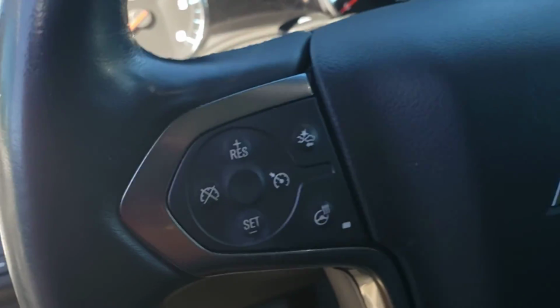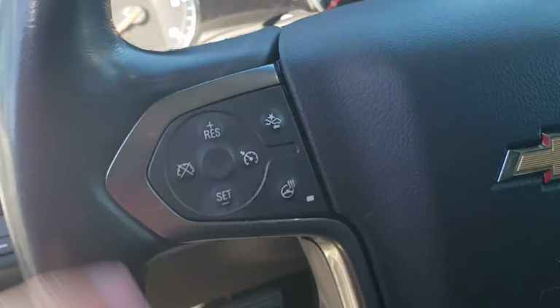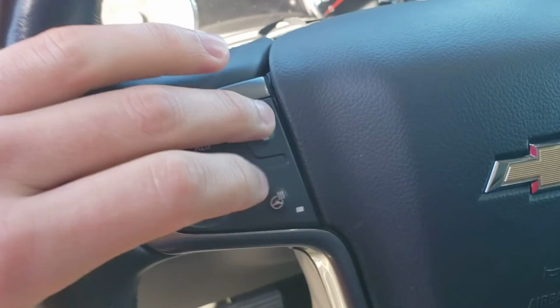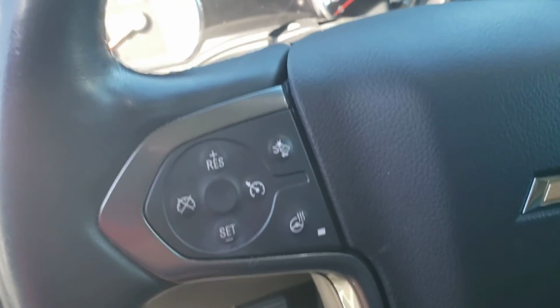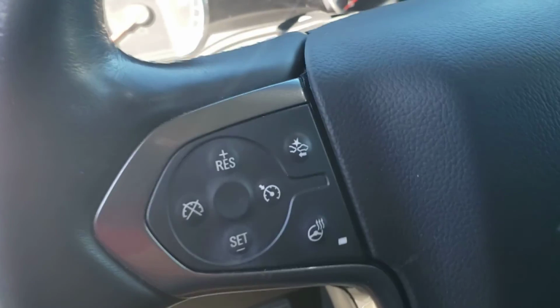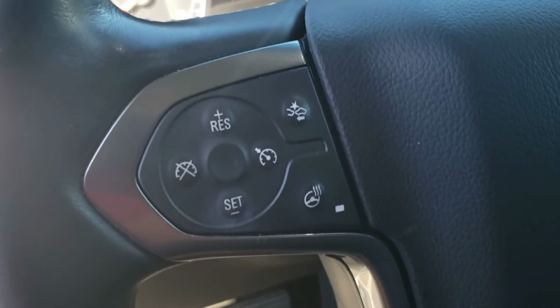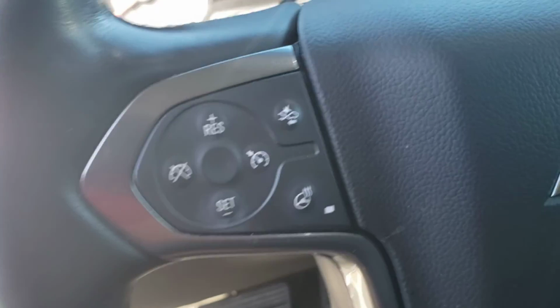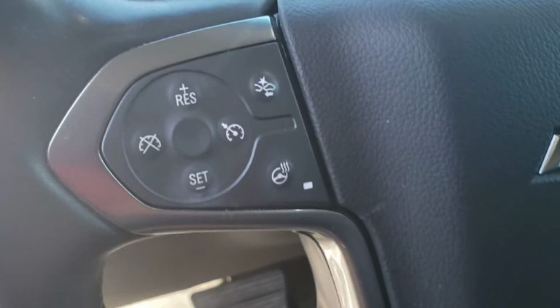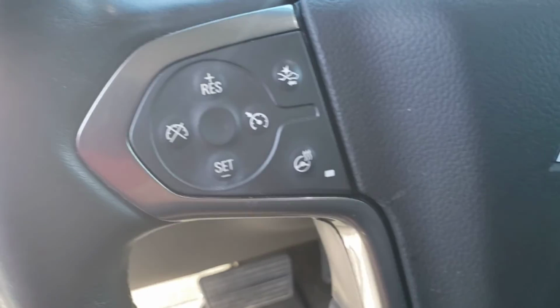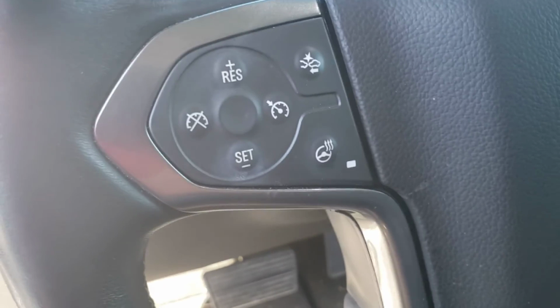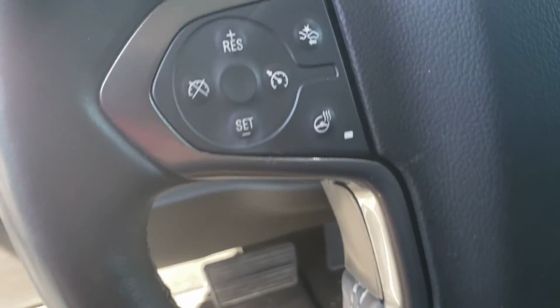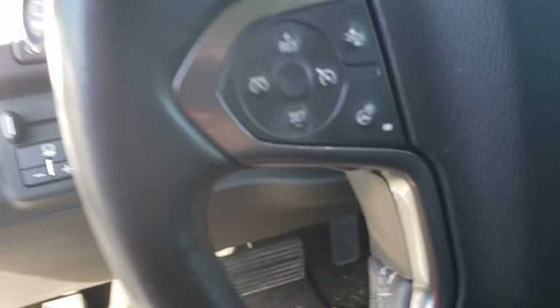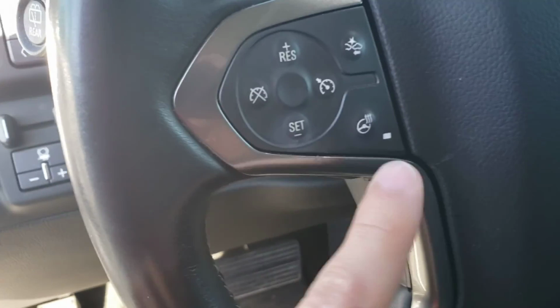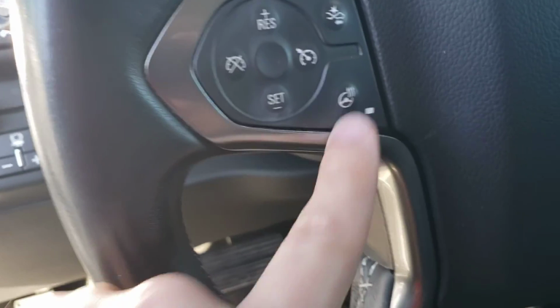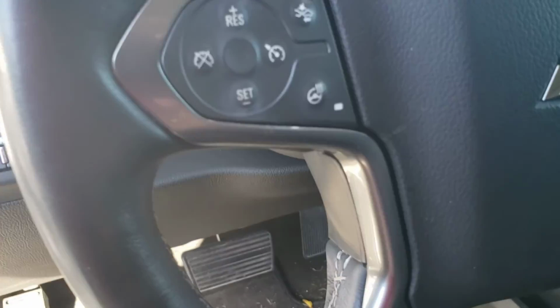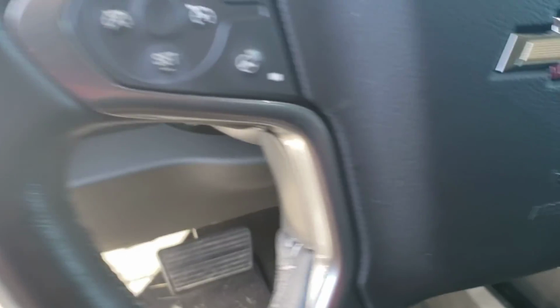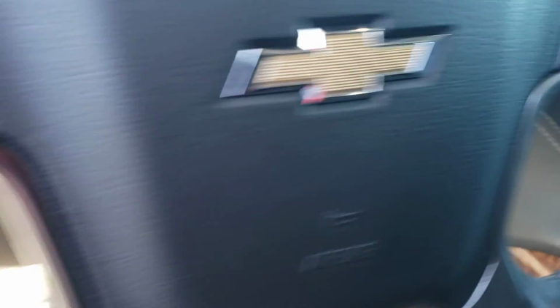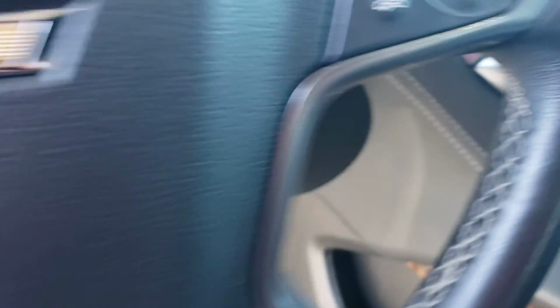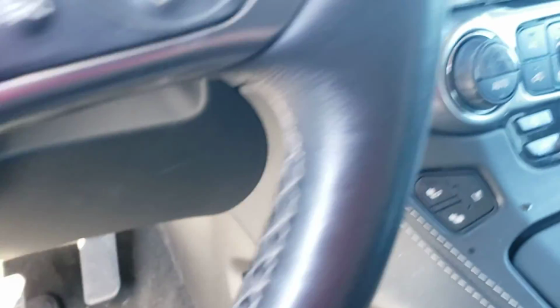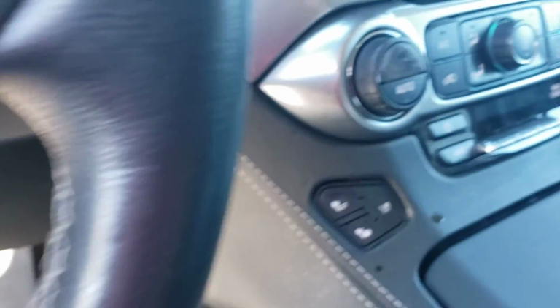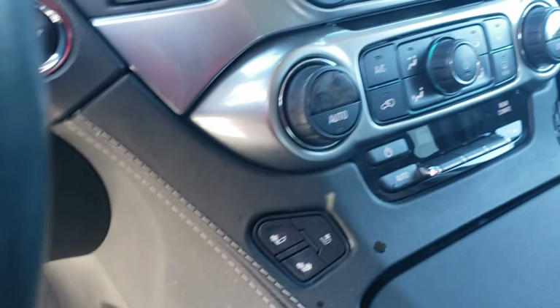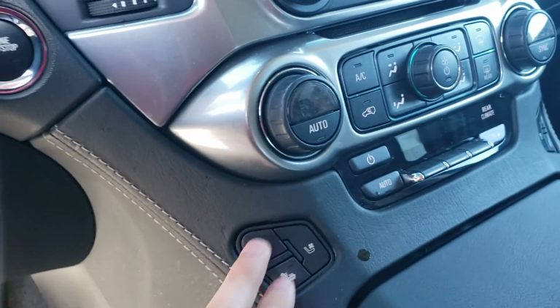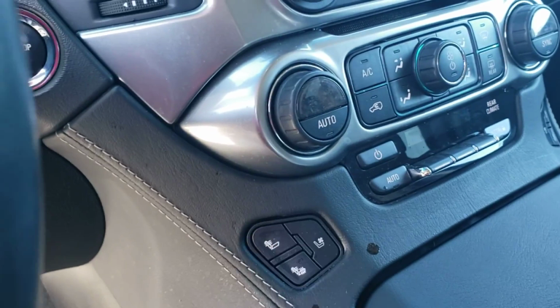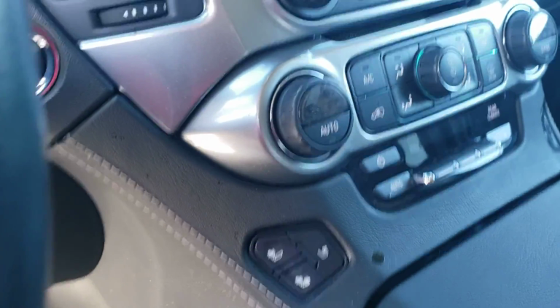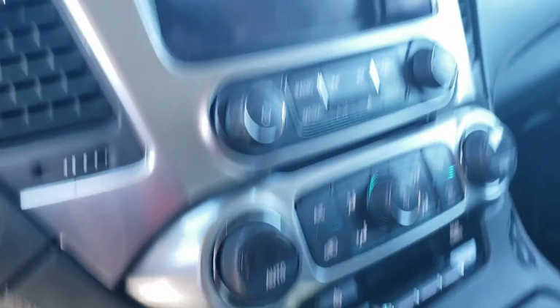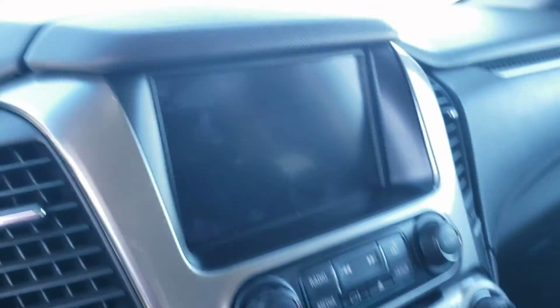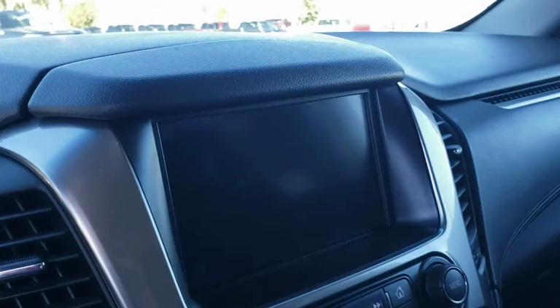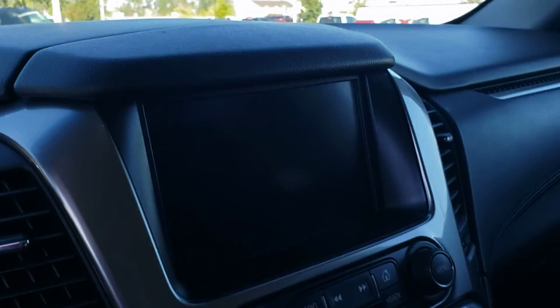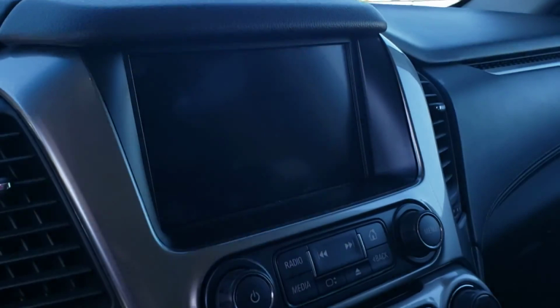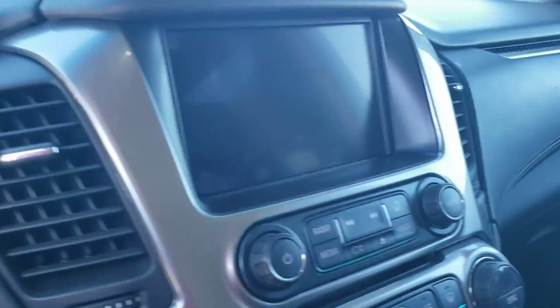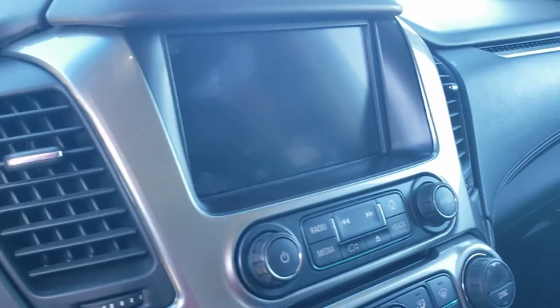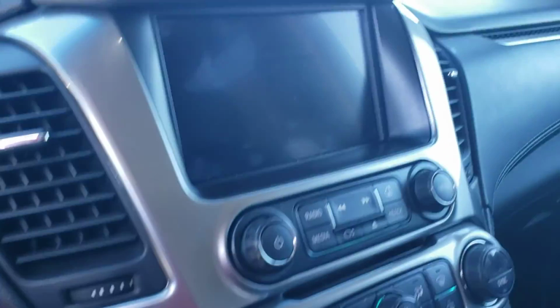It also does have the collision avoidance, so there's a load of safety features. As far as comfort features, you can see it's got the heated steering wheel, heated and cooled seats, and a nice looking display up there.